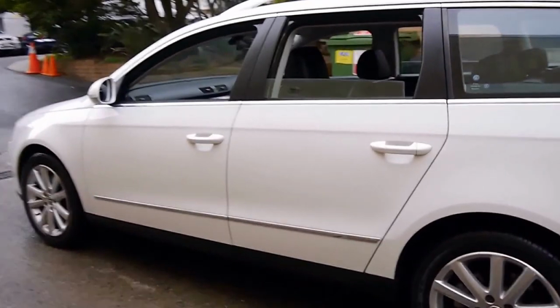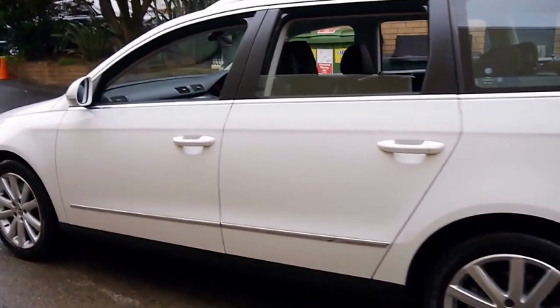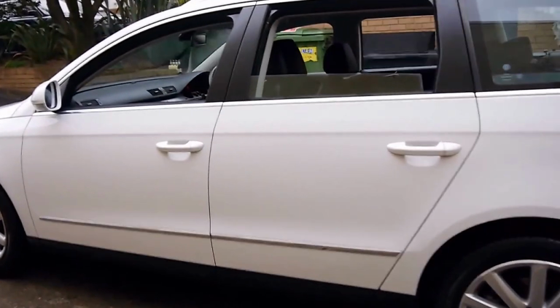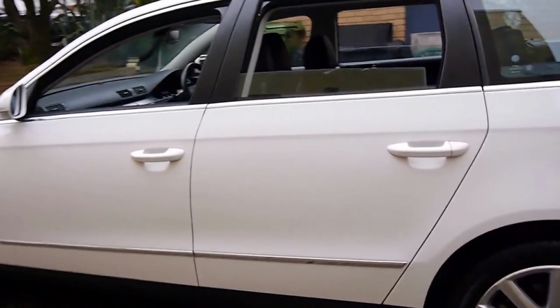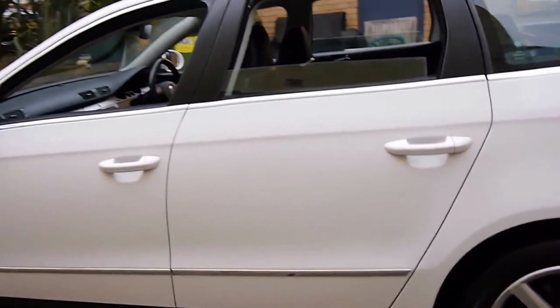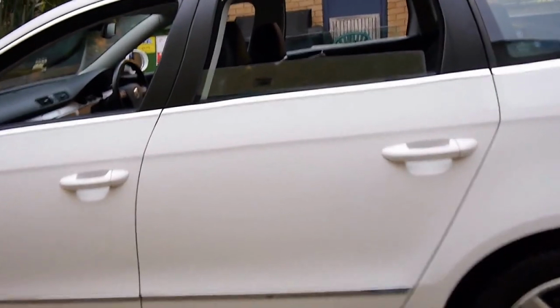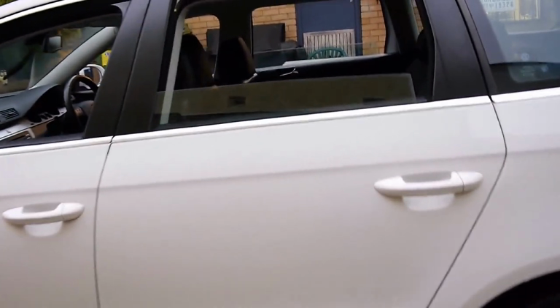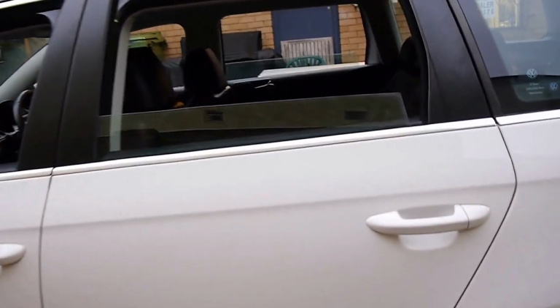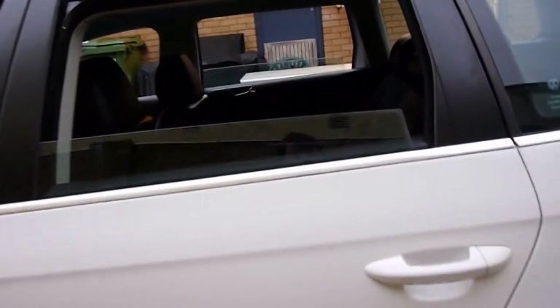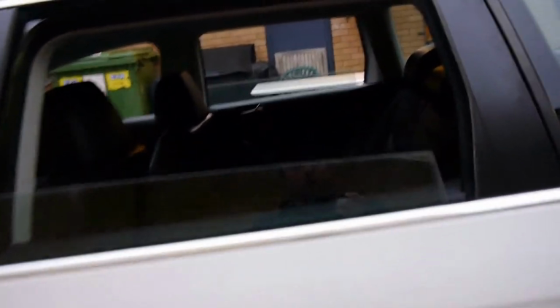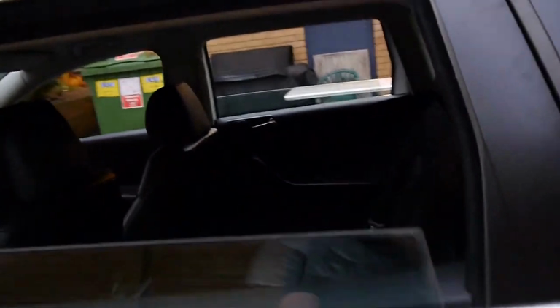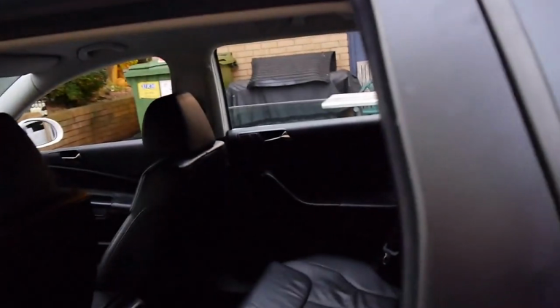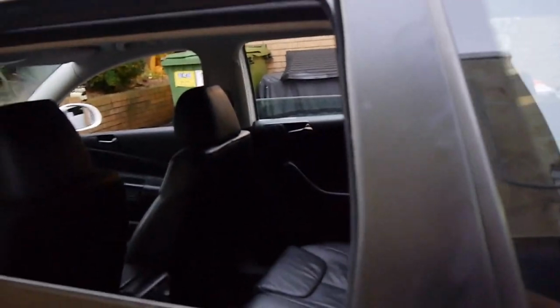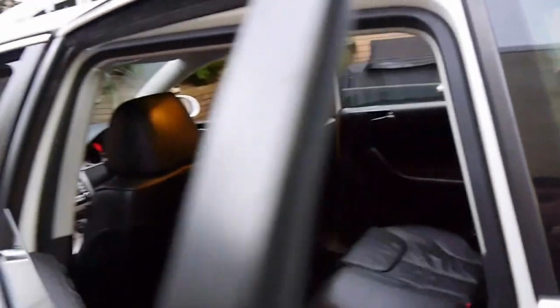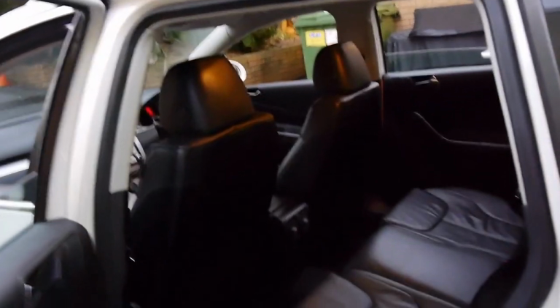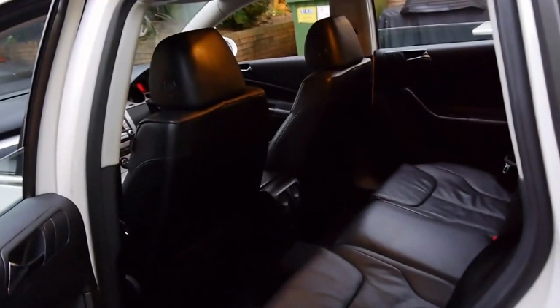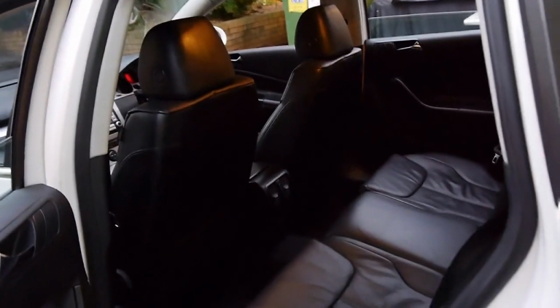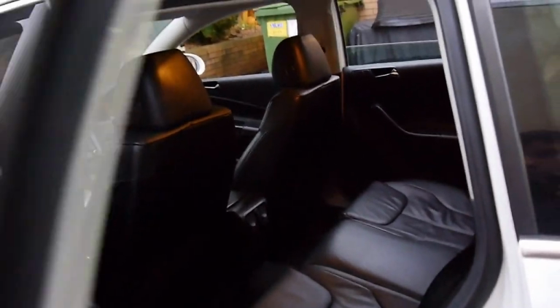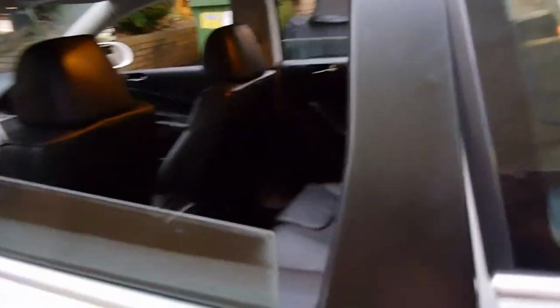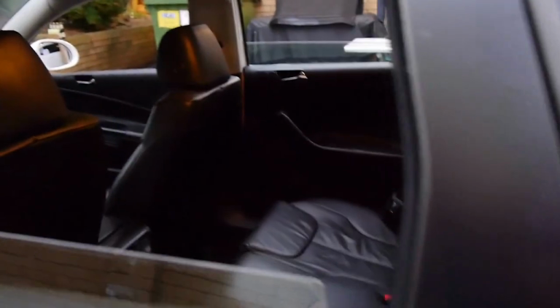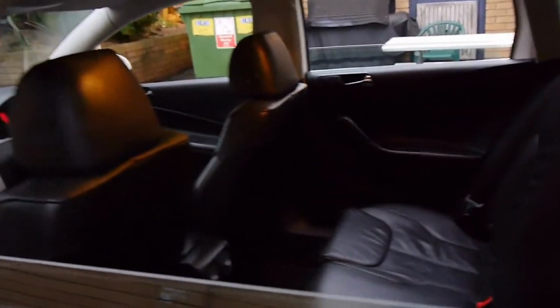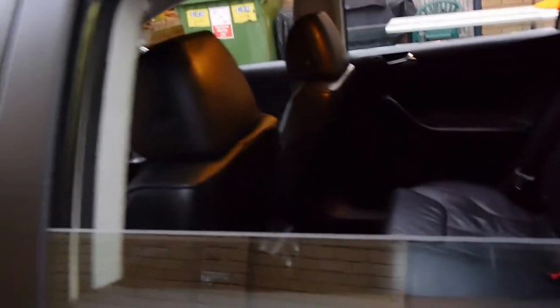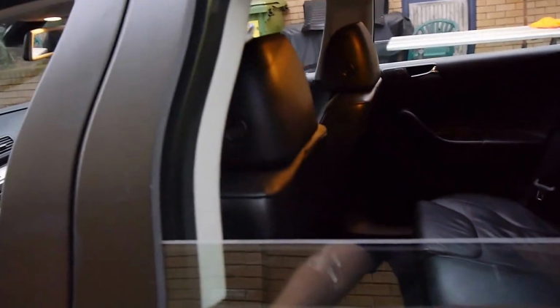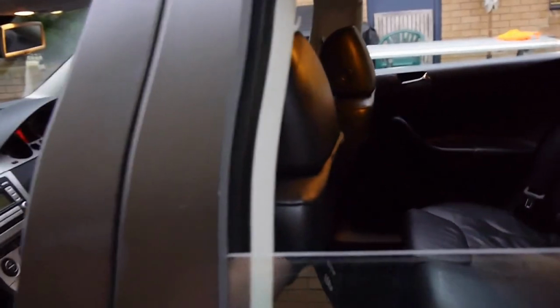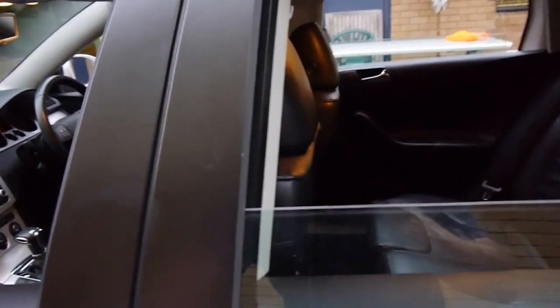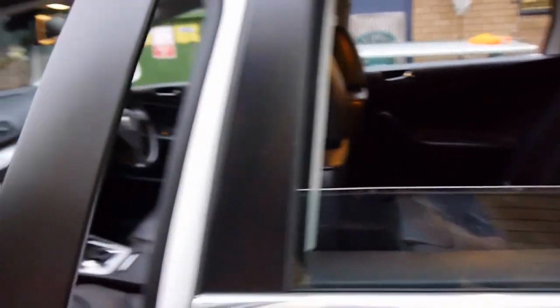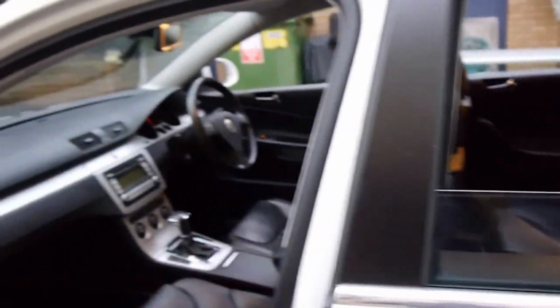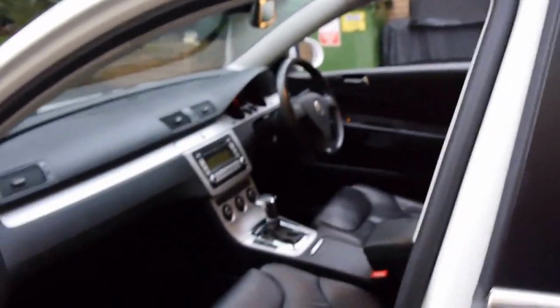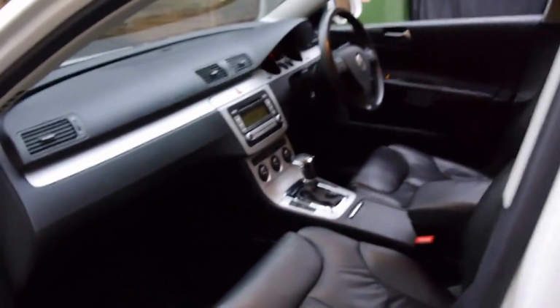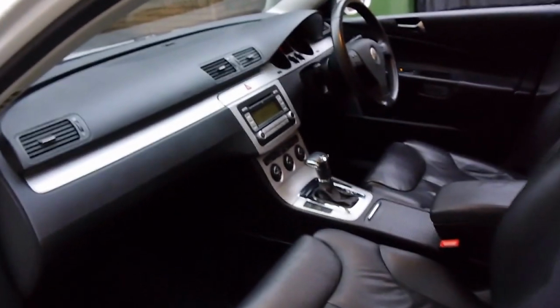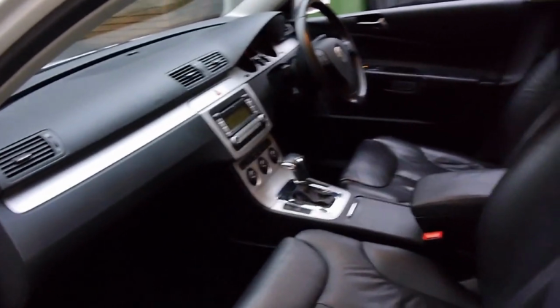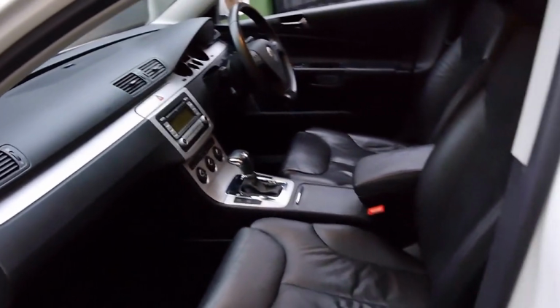Looking down the sides, the car does seem to be very straight indeed. Even the tyres look pretty good from what I can see. The service history is excellent.